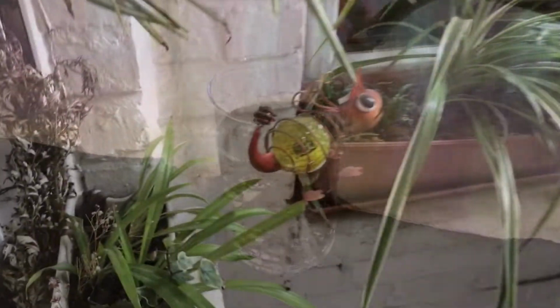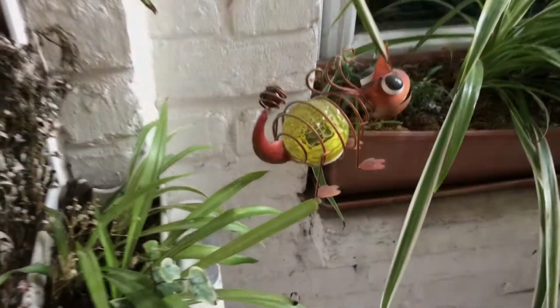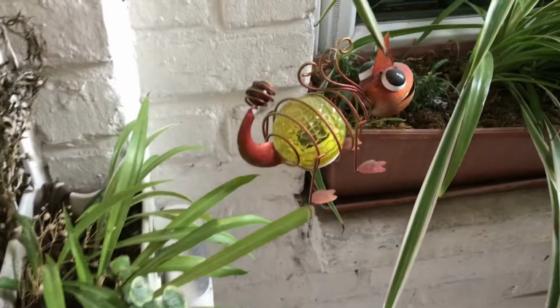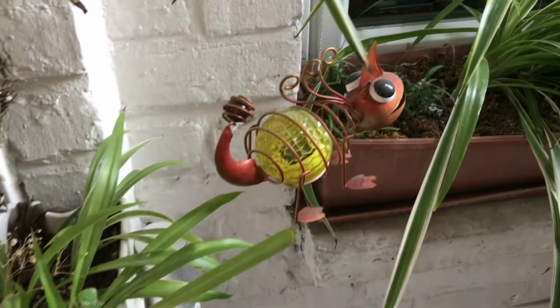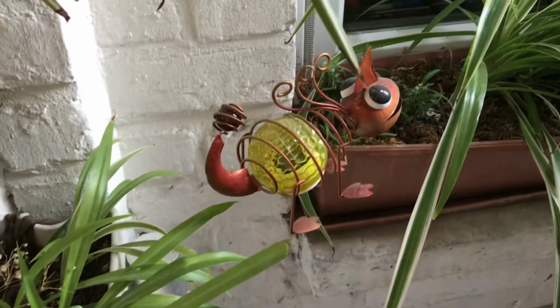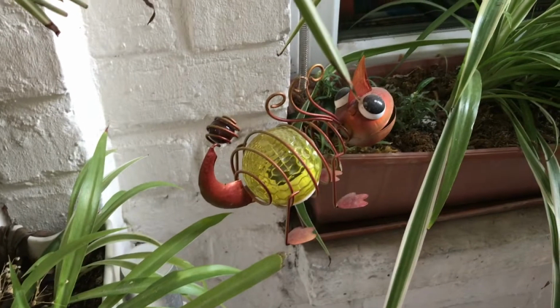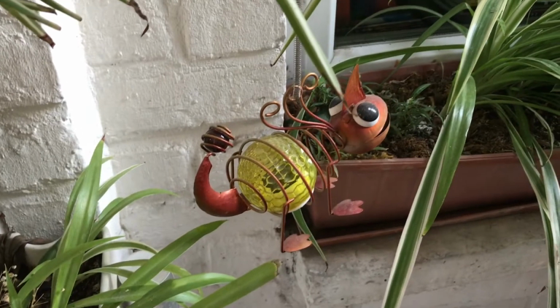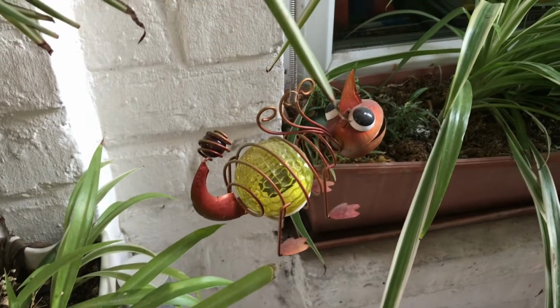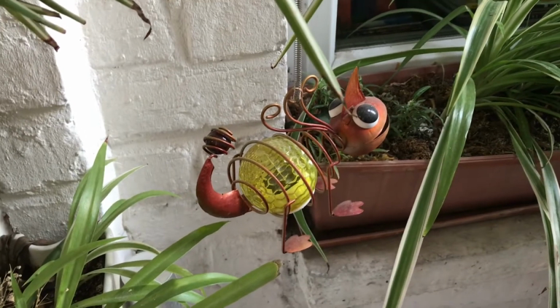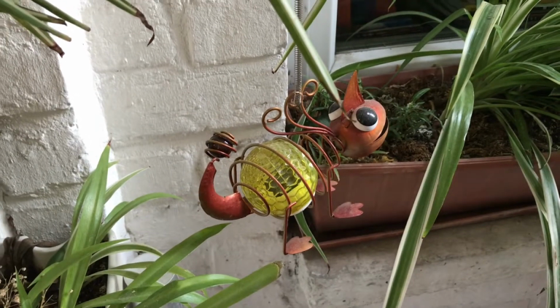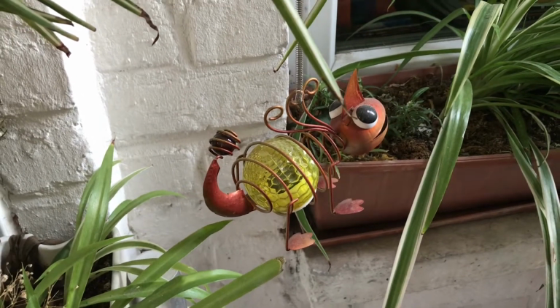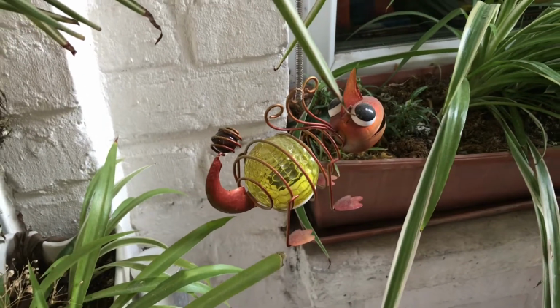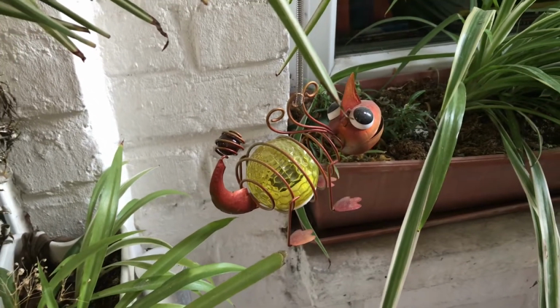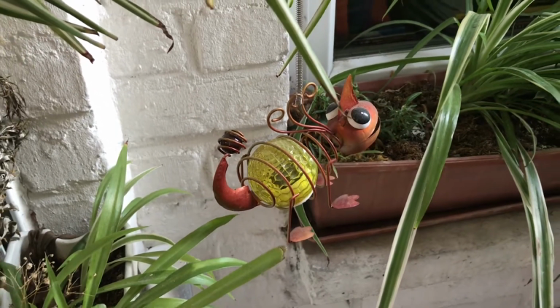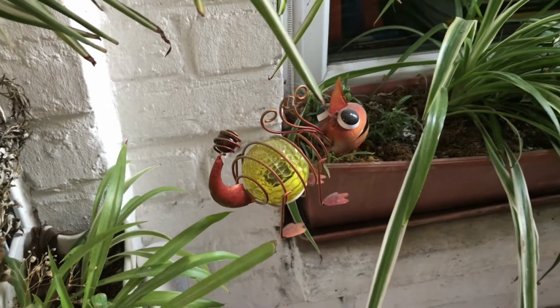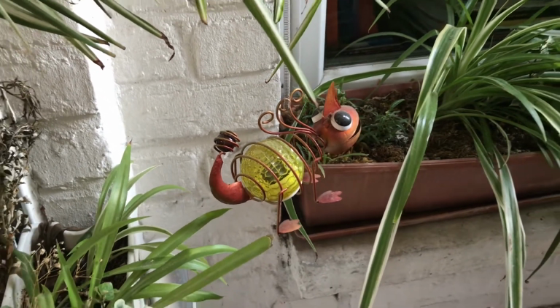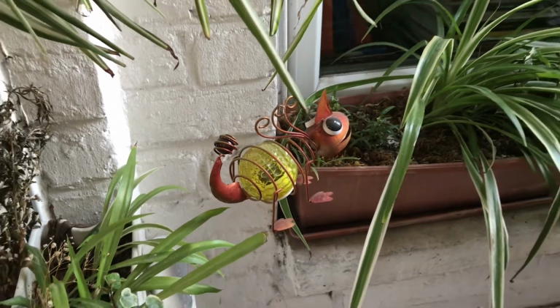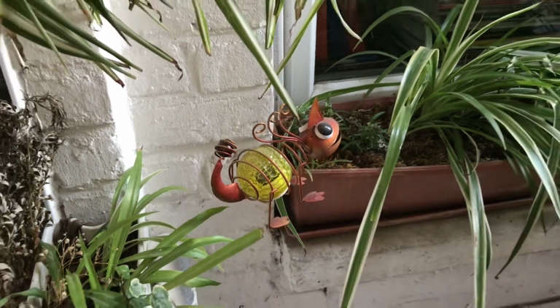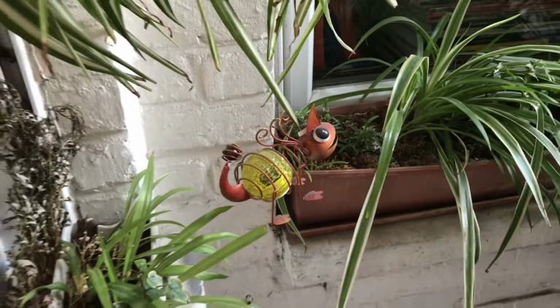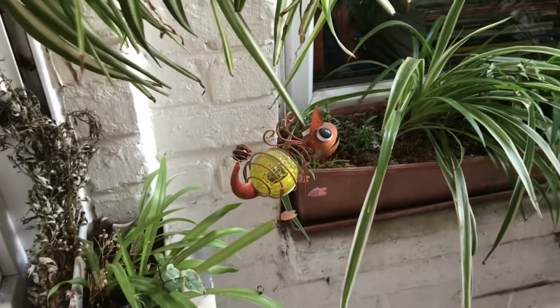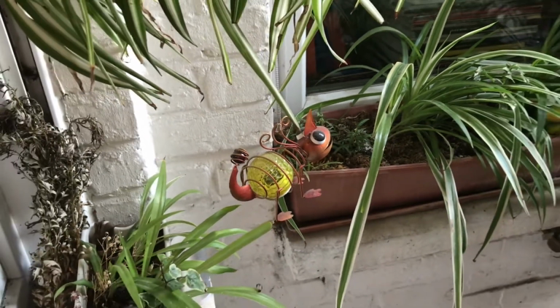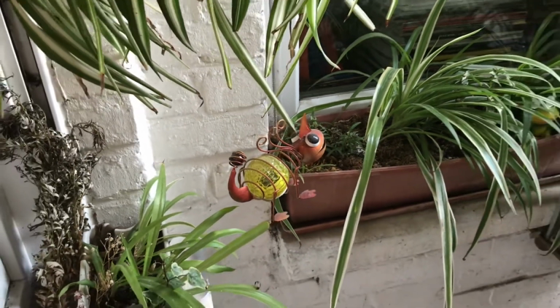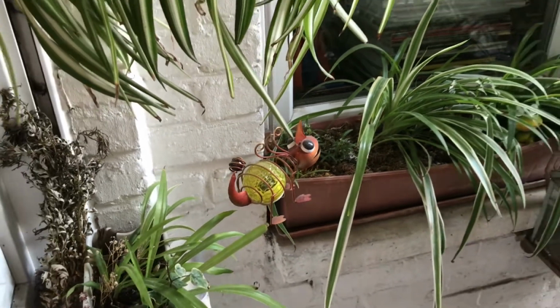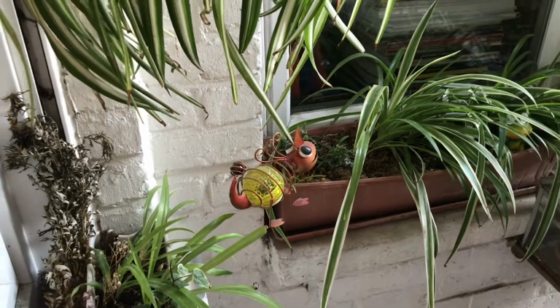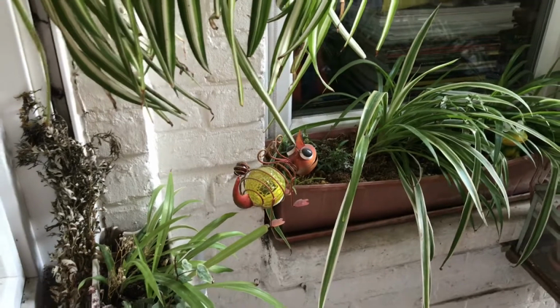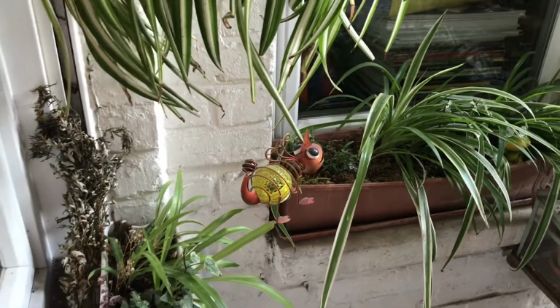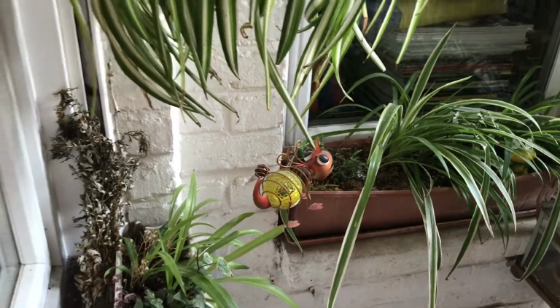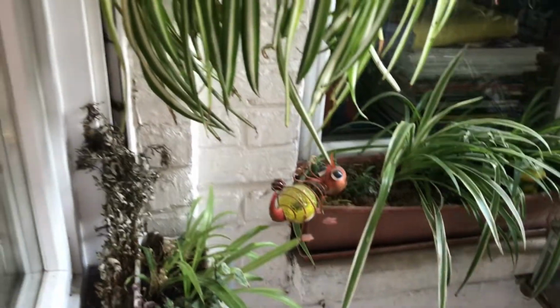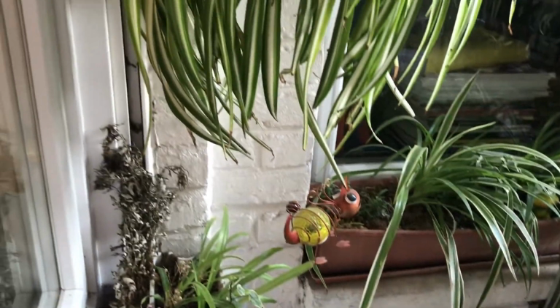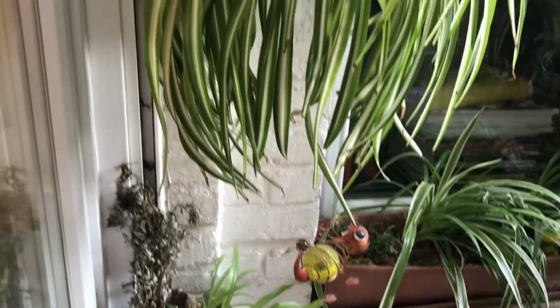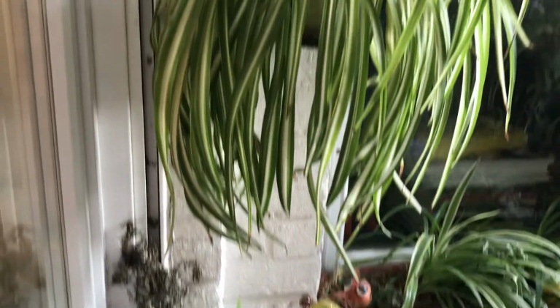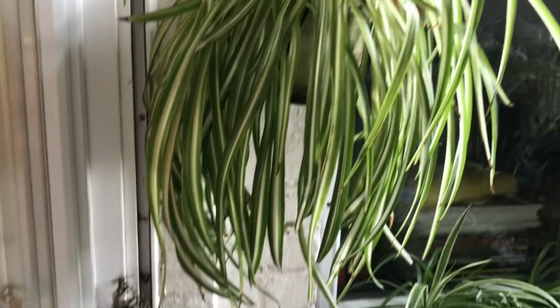Hello everybody. Thank you for clicking on this video. Today I would like to talk to you about the resilience of spider plants outside.